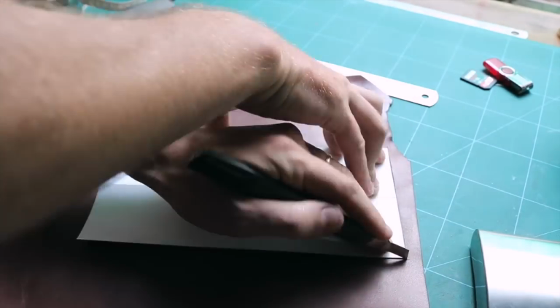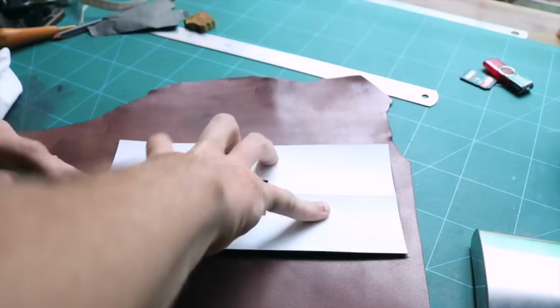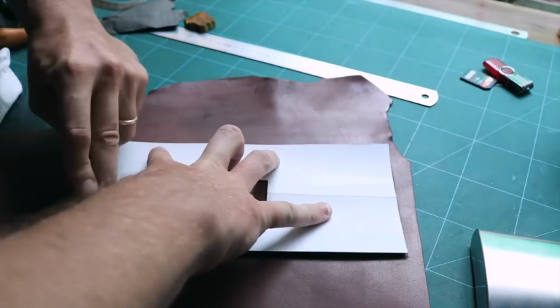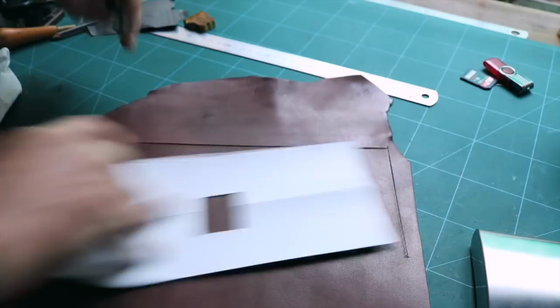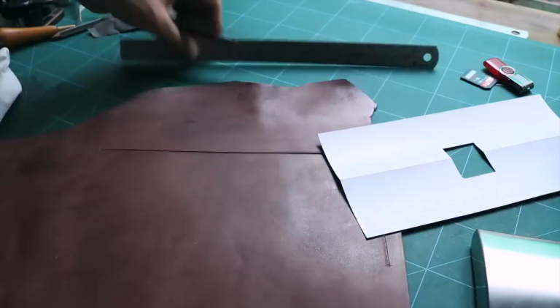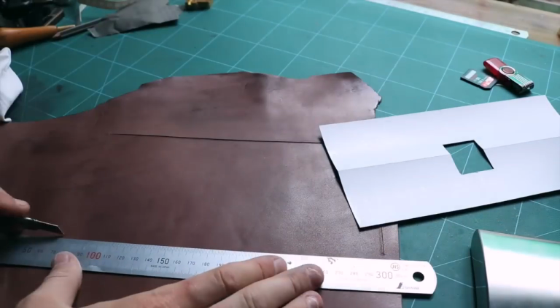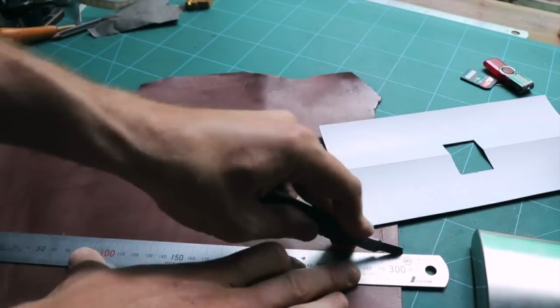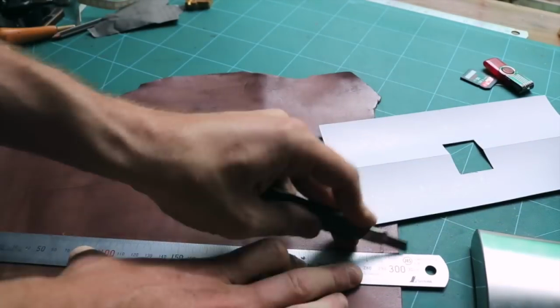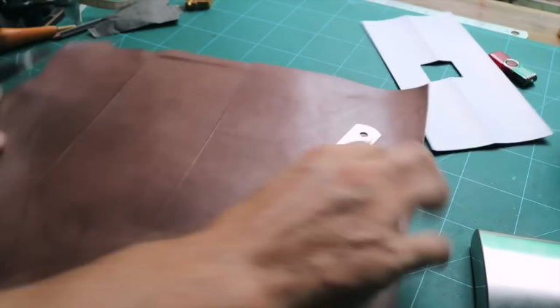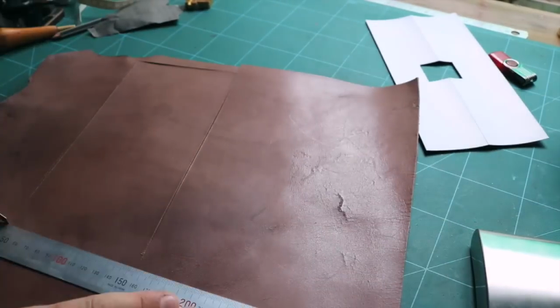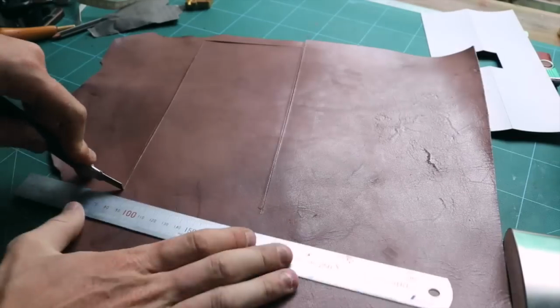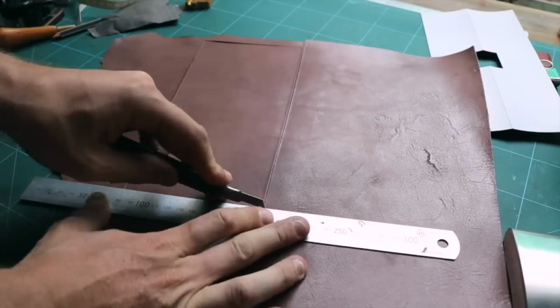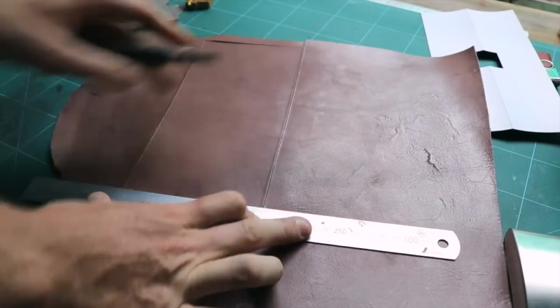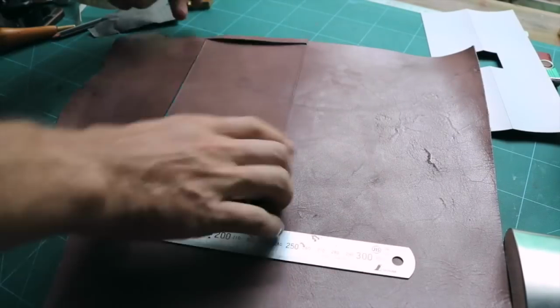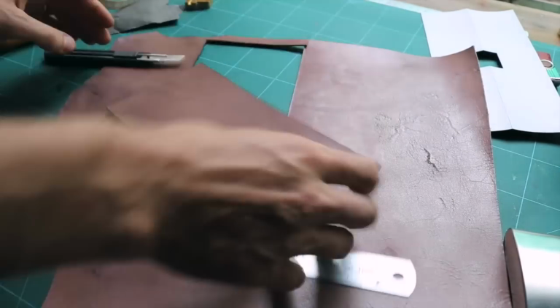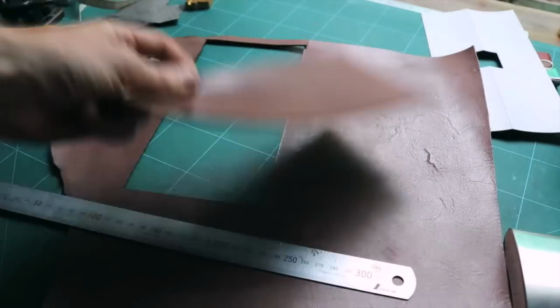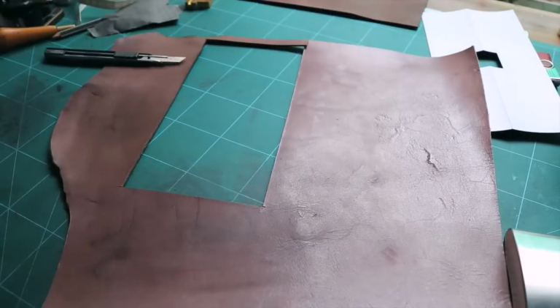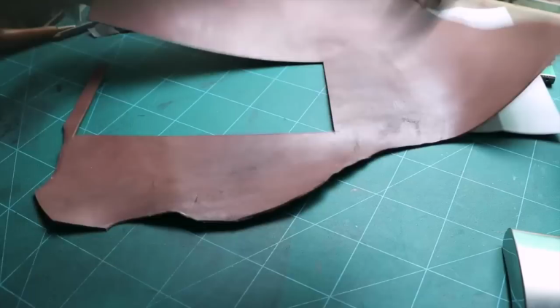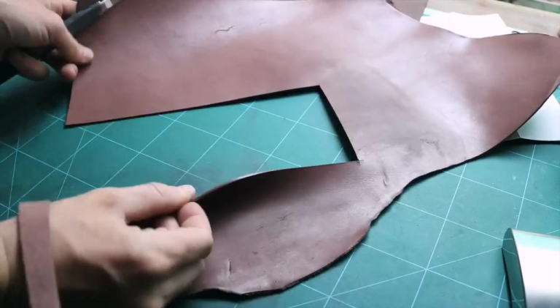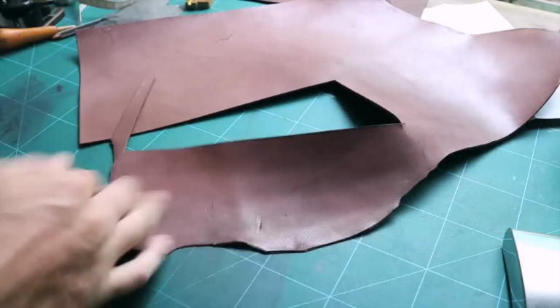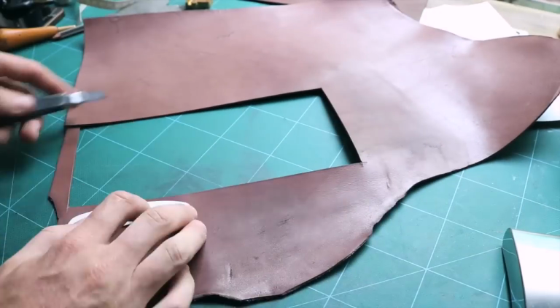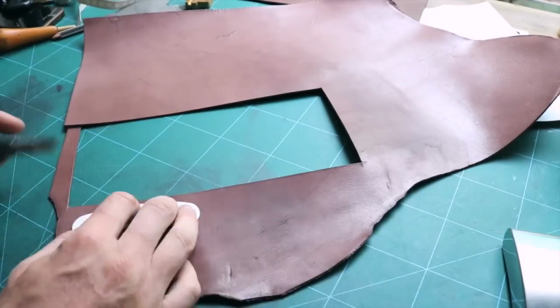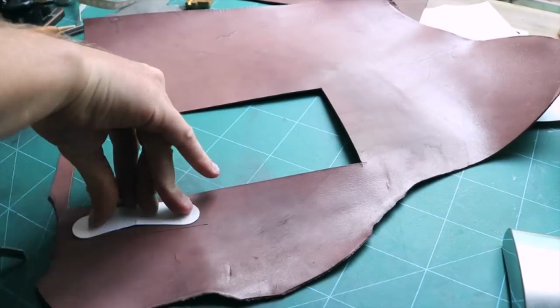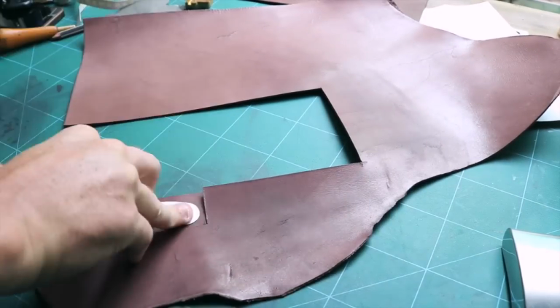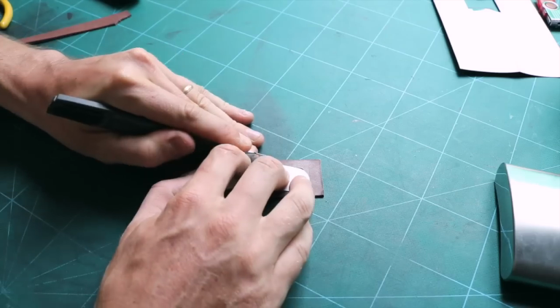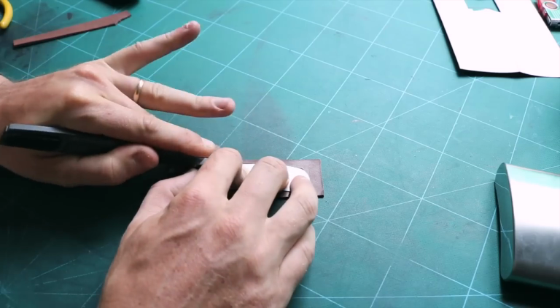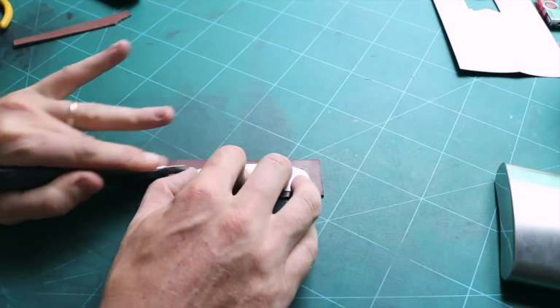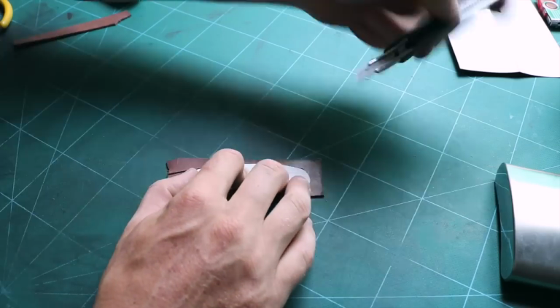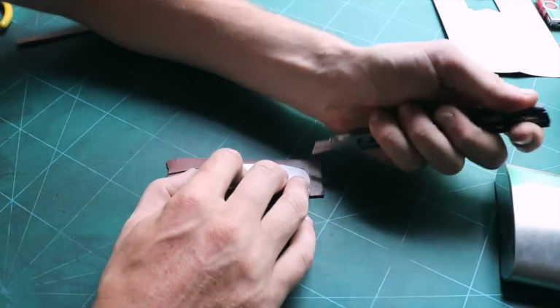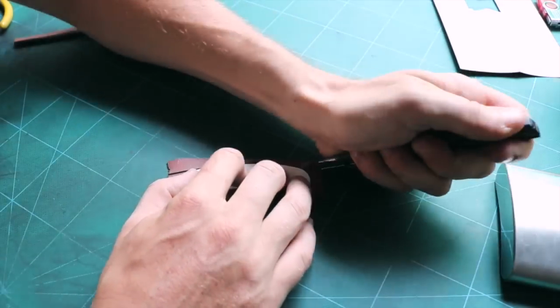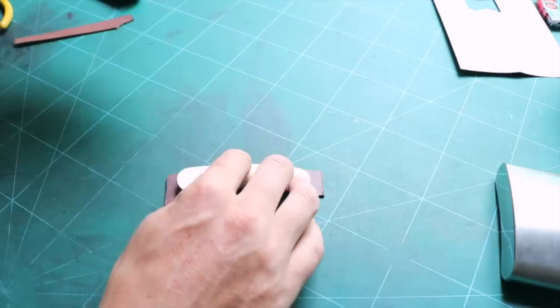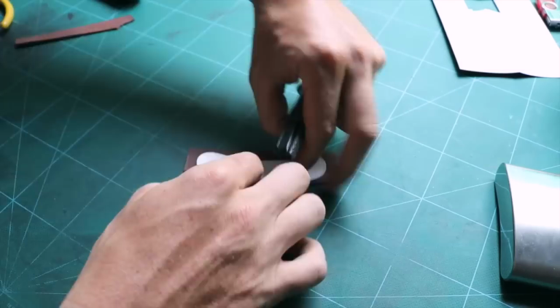Now let's cut the leather. I am using a 2.5mm speed stand. I need something quite stiff — you will understand later when I stitch this.